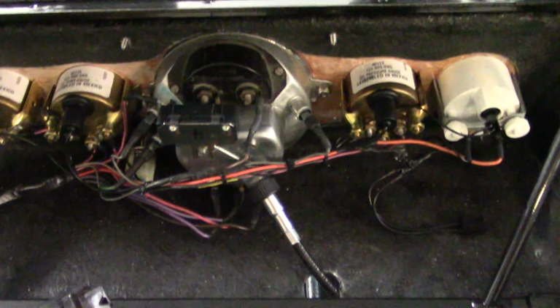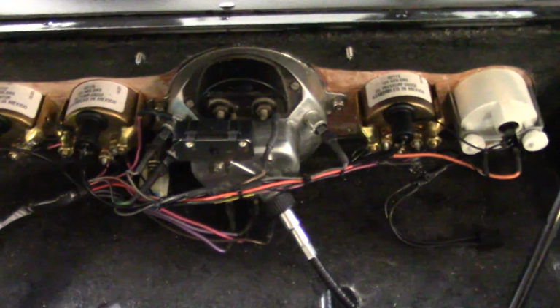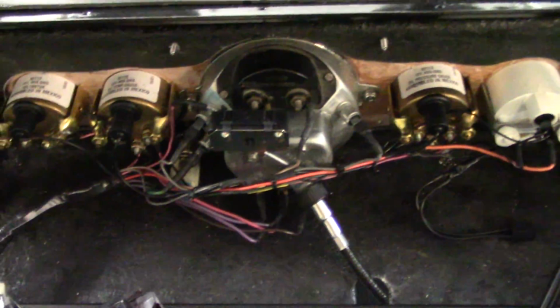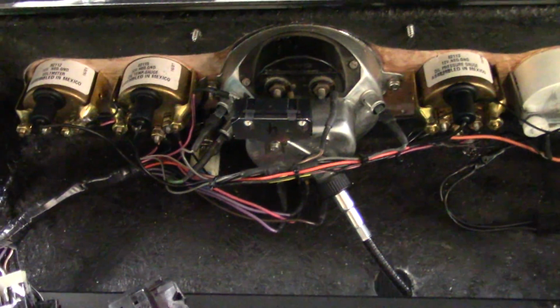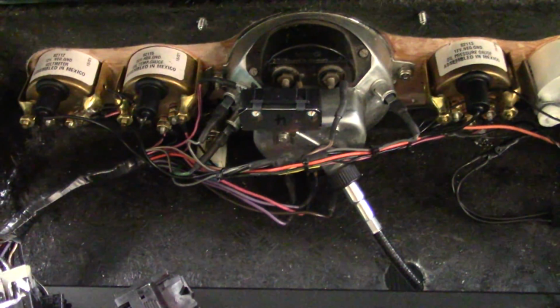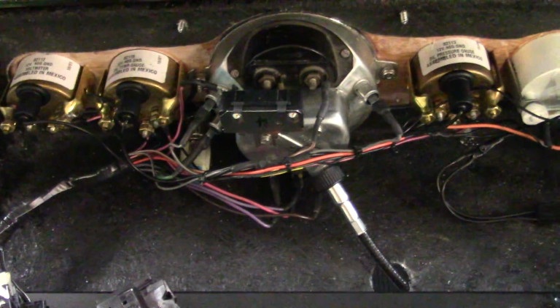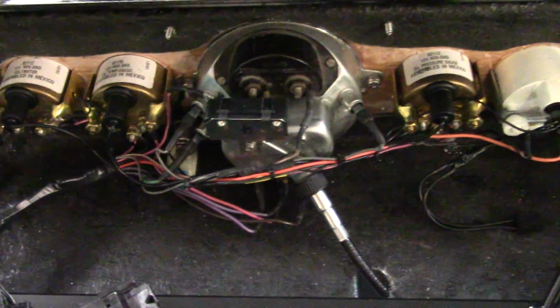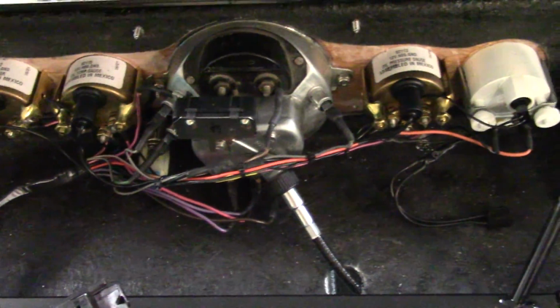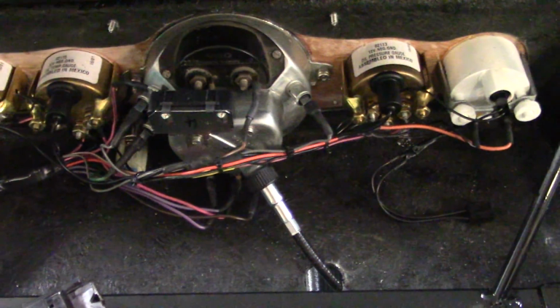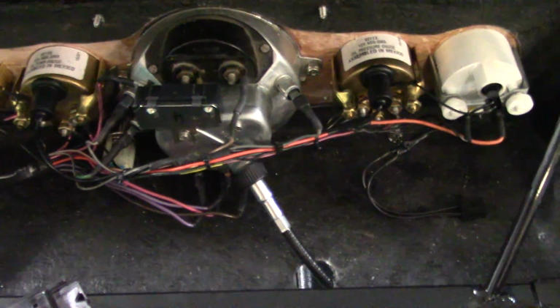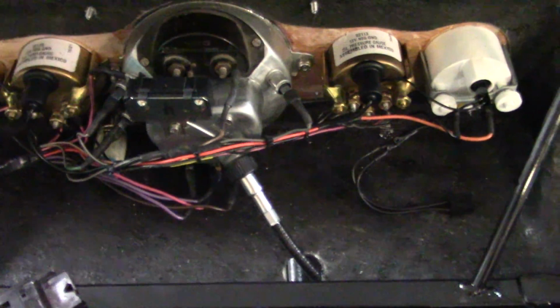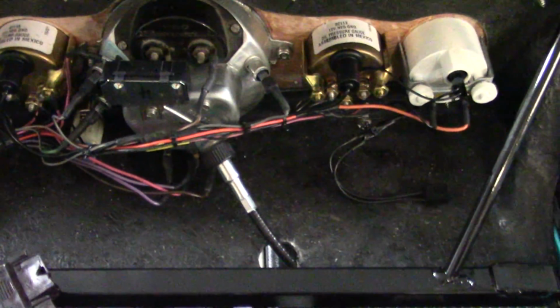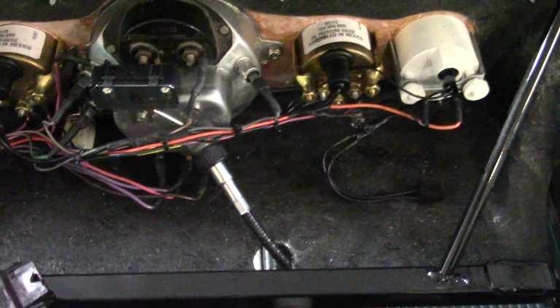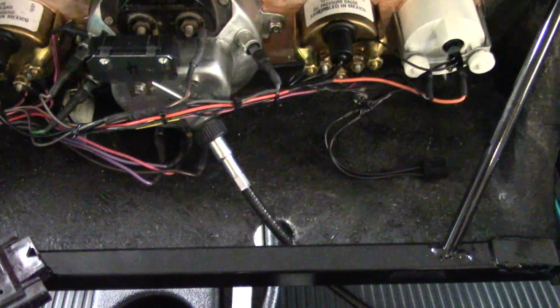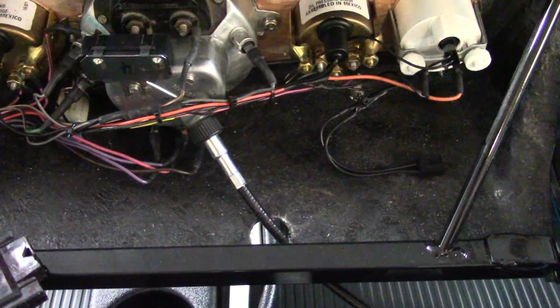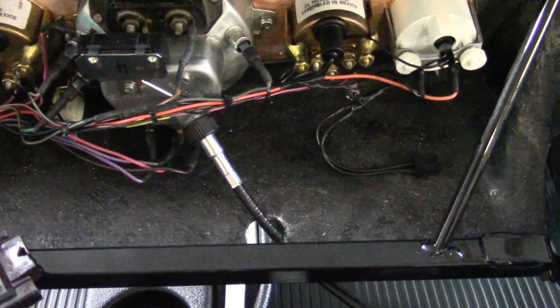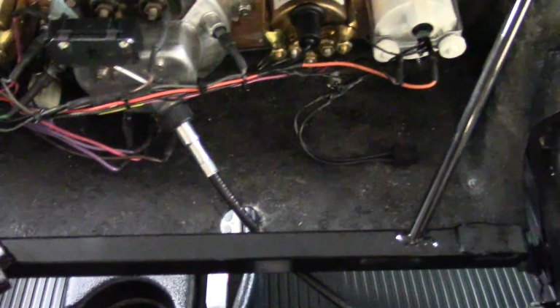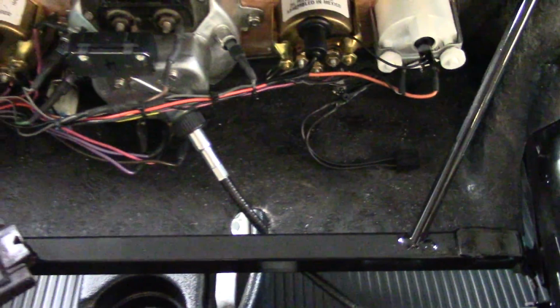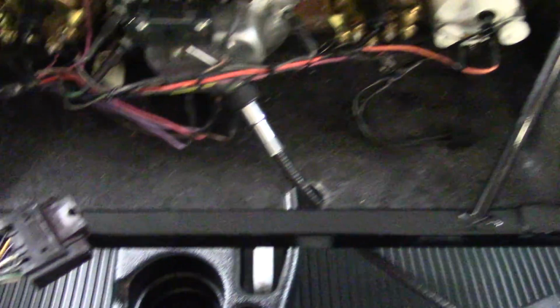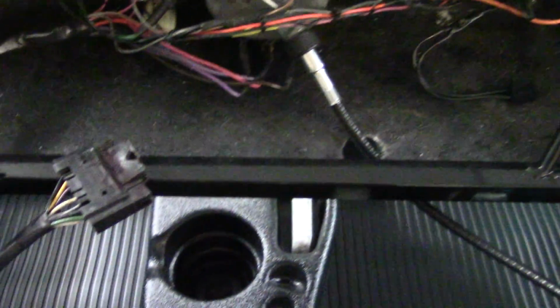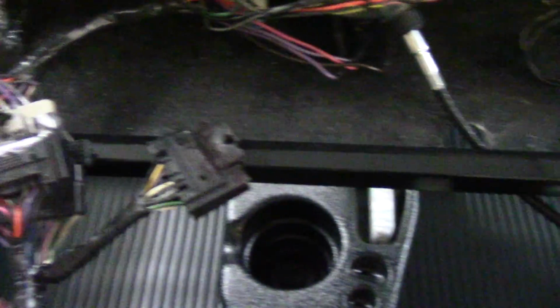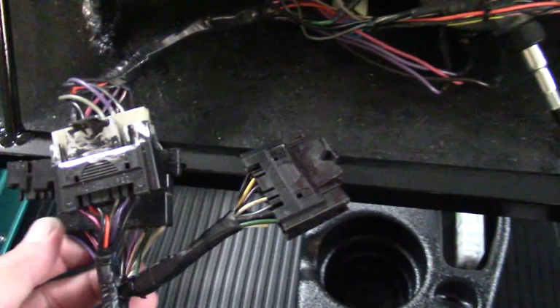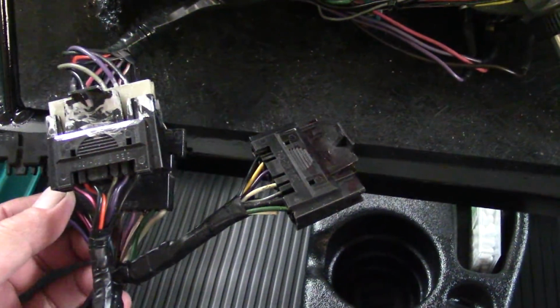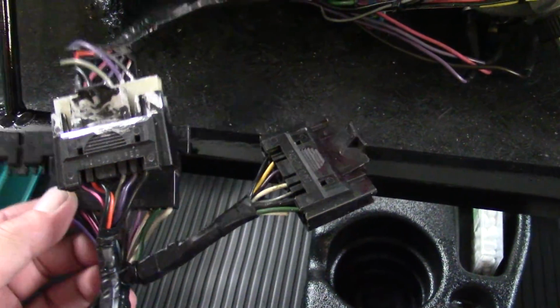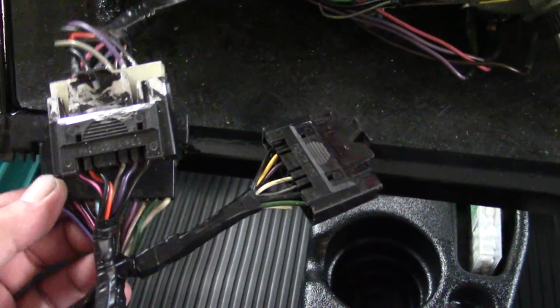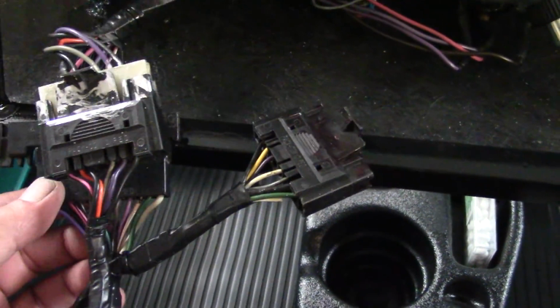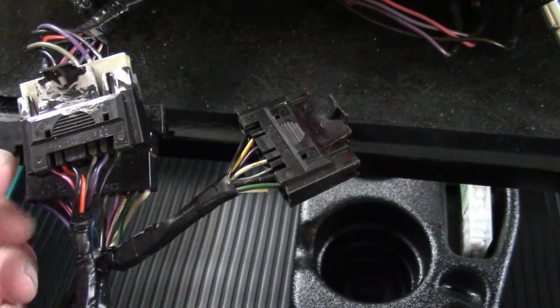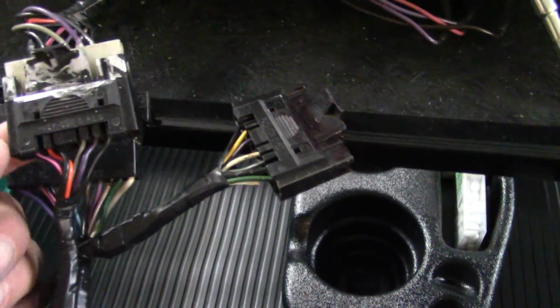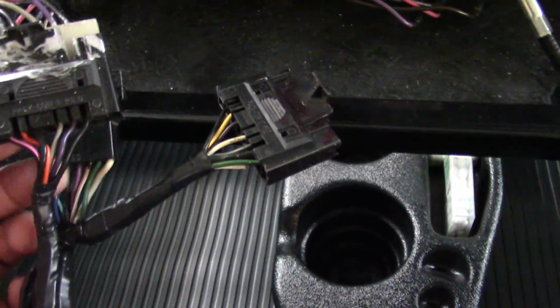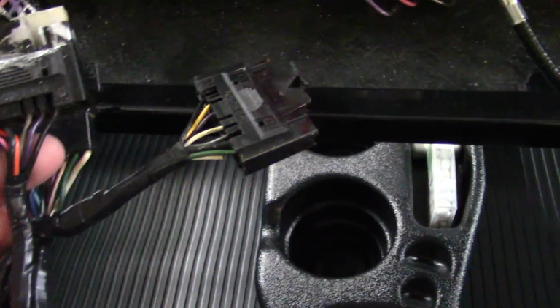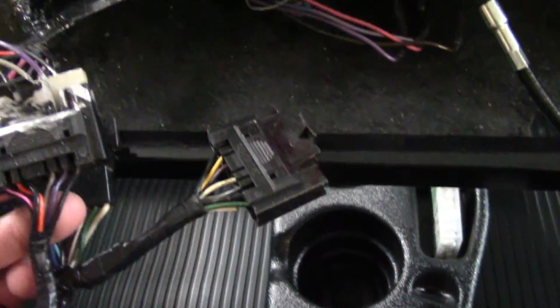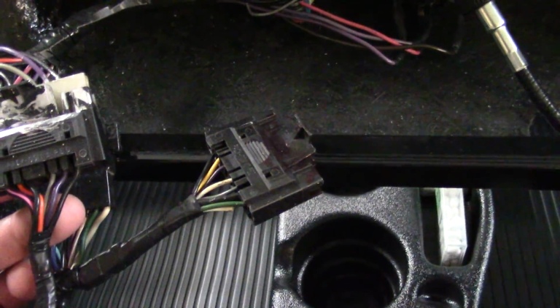Here's your headlight switch with all the gauges in it. You can see that alone has a lot of wires — this is an 11-wire connector along with a 5-wire connector.